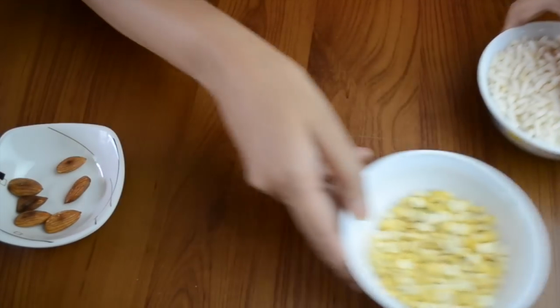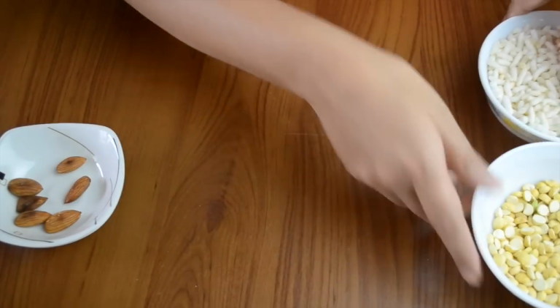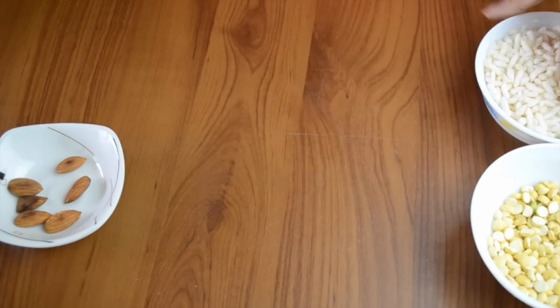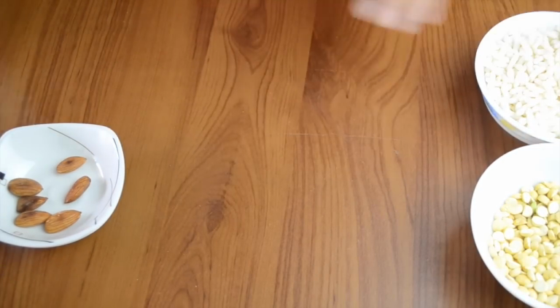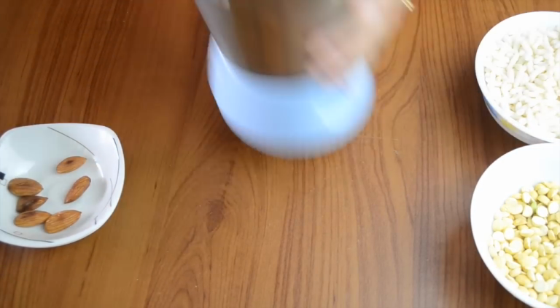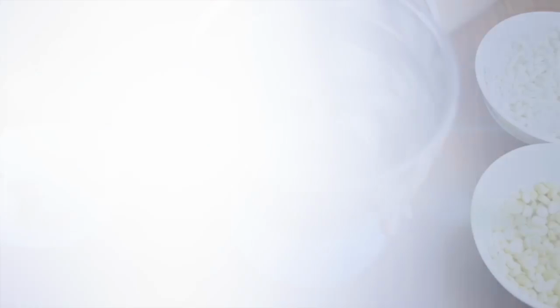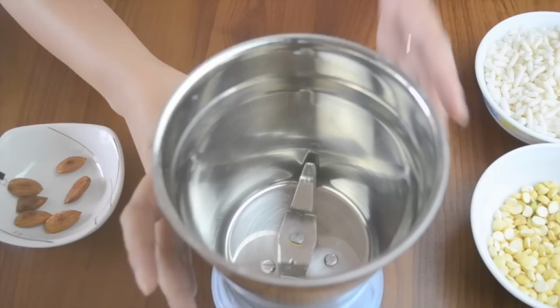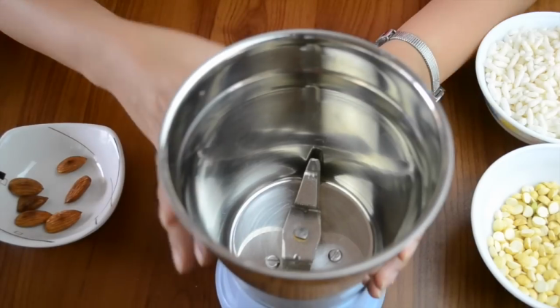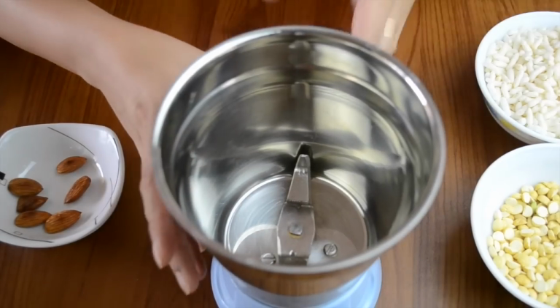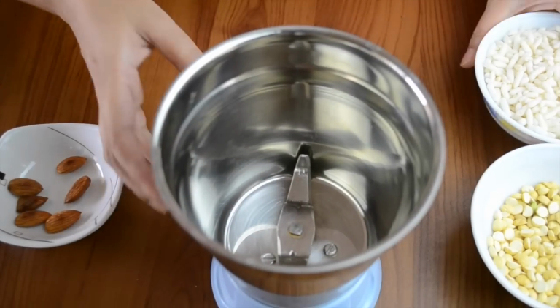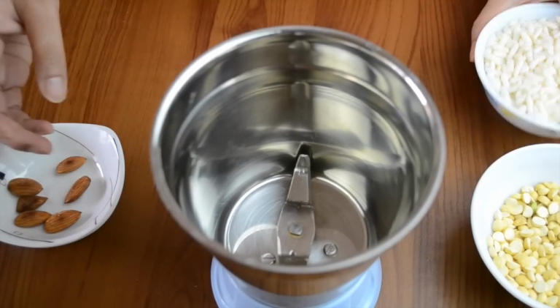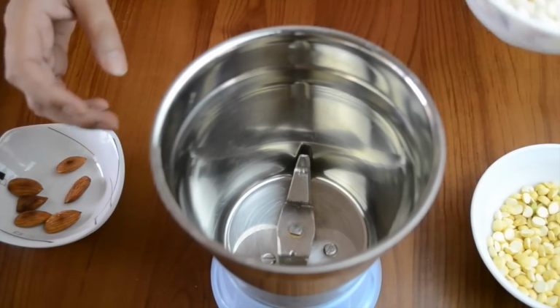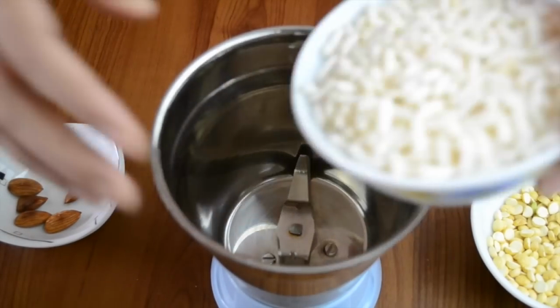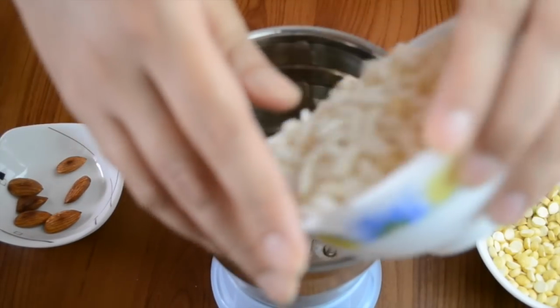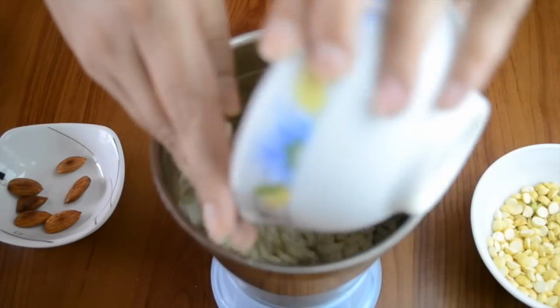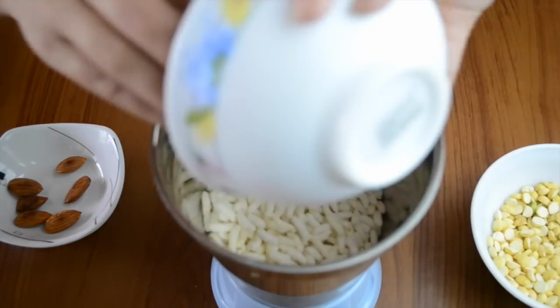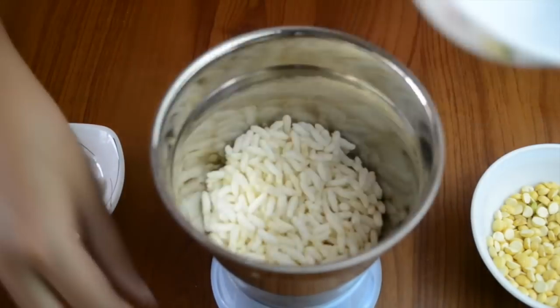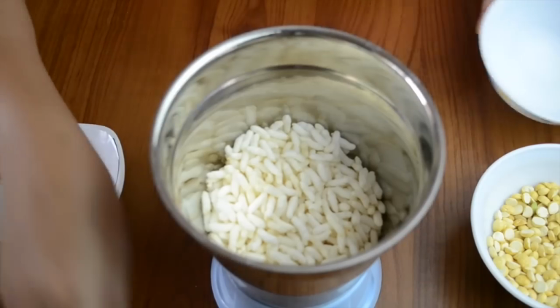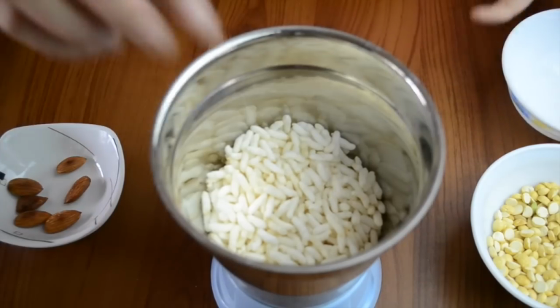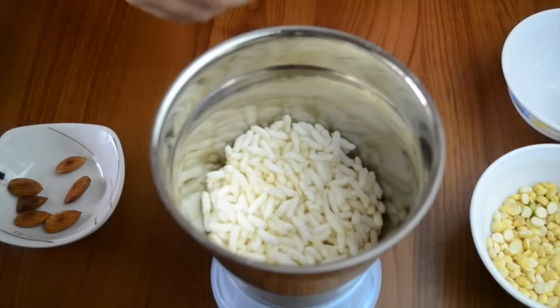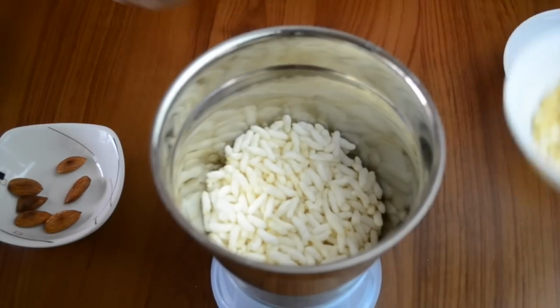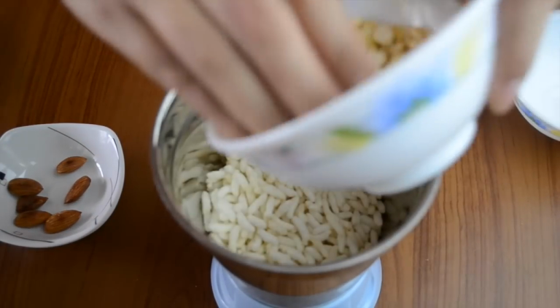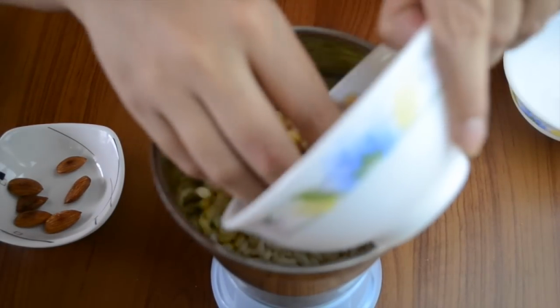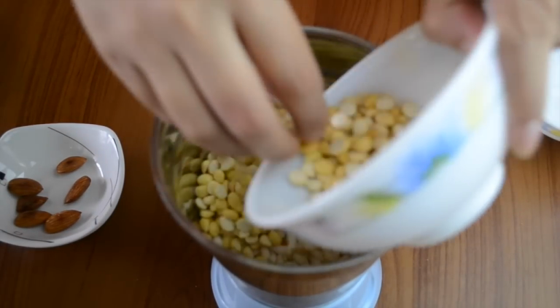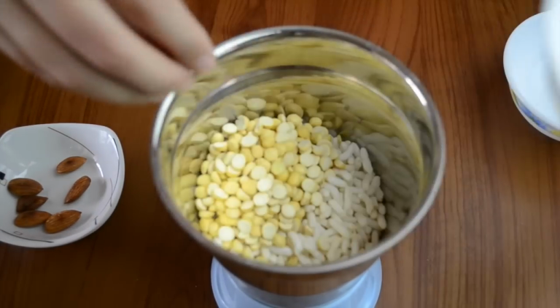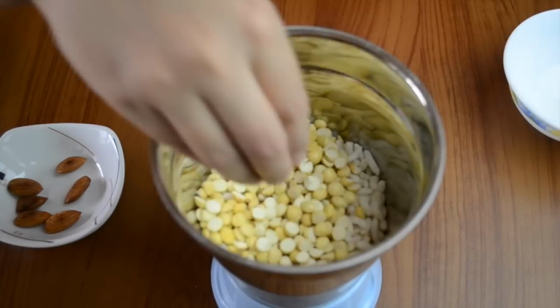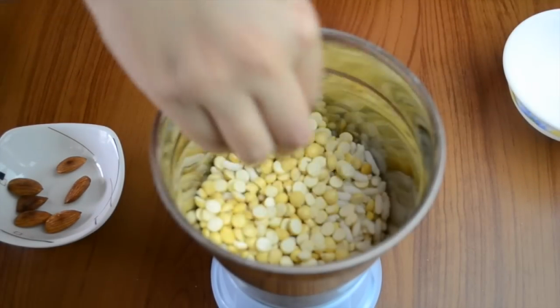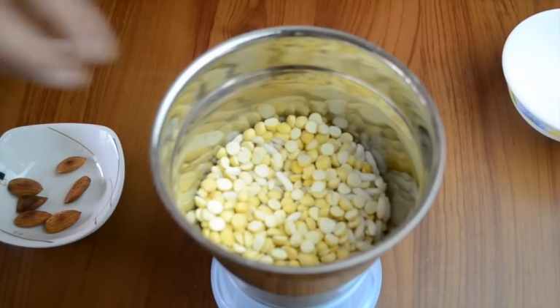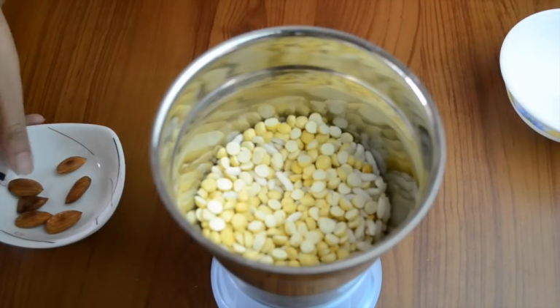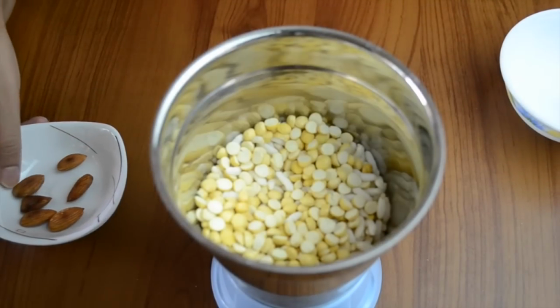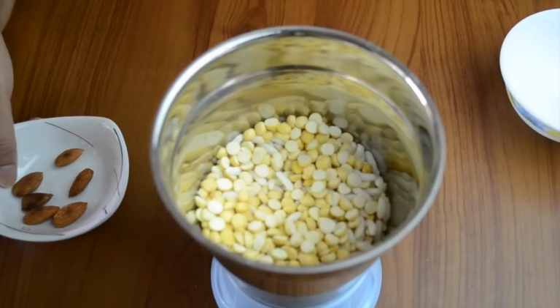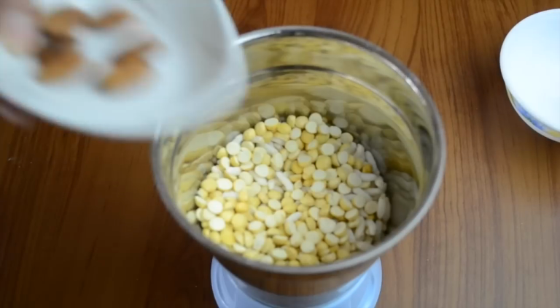All things are prepared and there is nothing that needs to be made separately. We will just add everything into a blender. After that, we will make it into a fine powder.